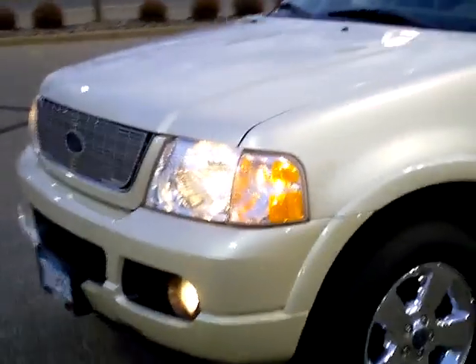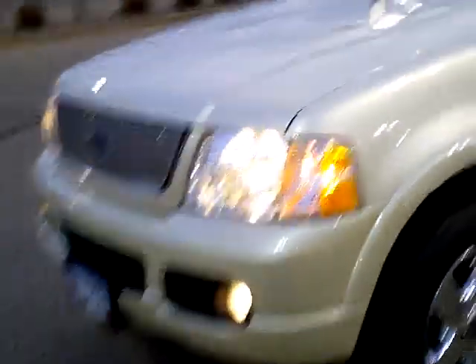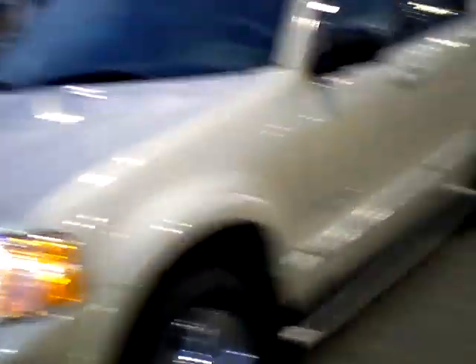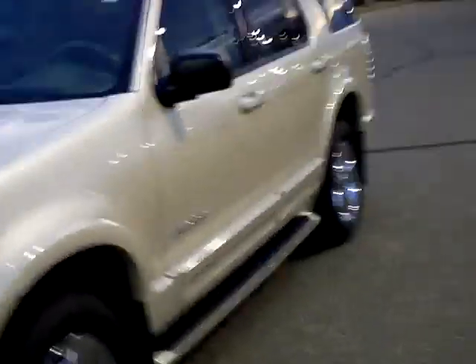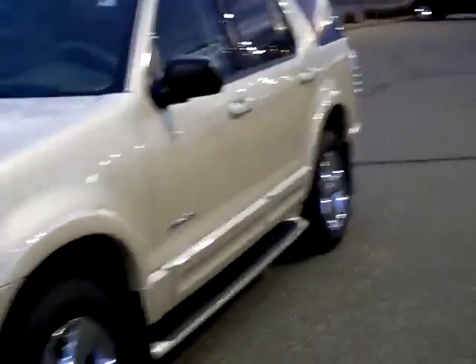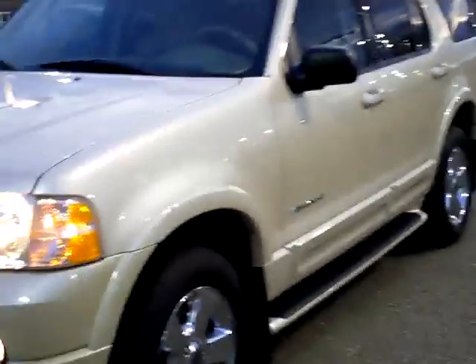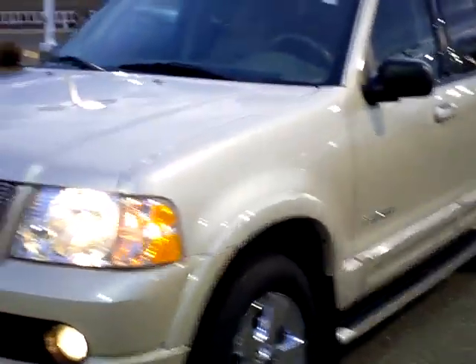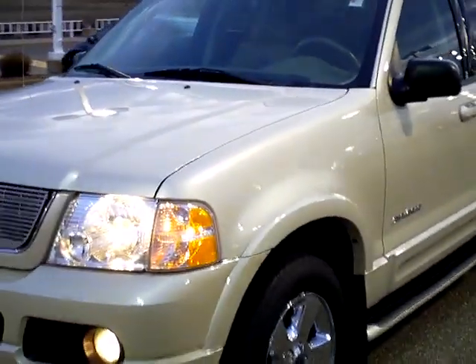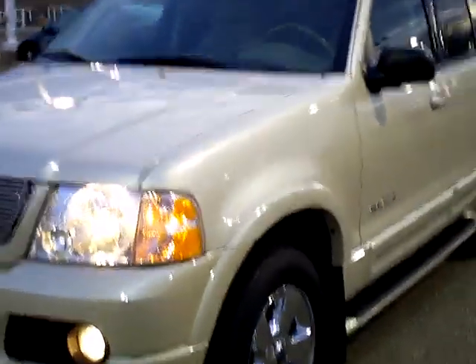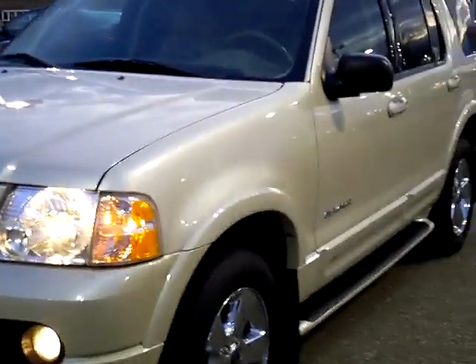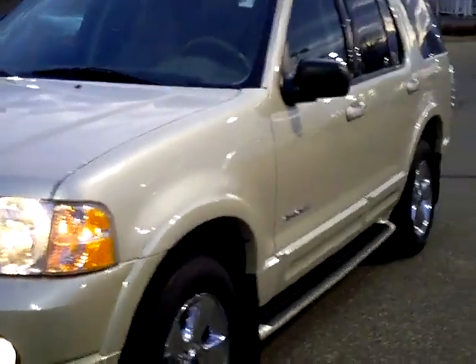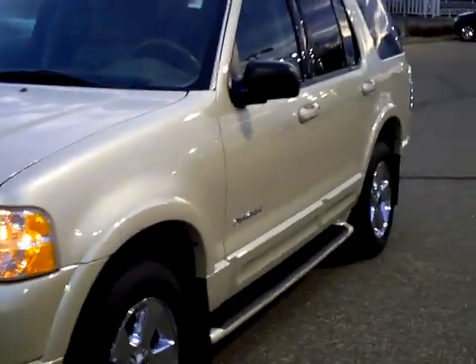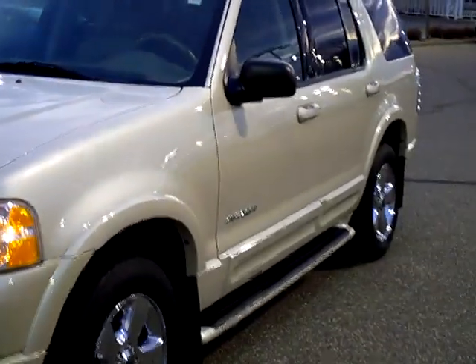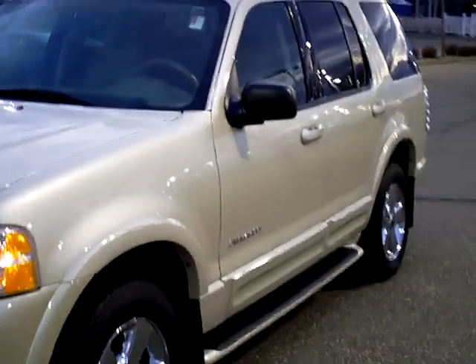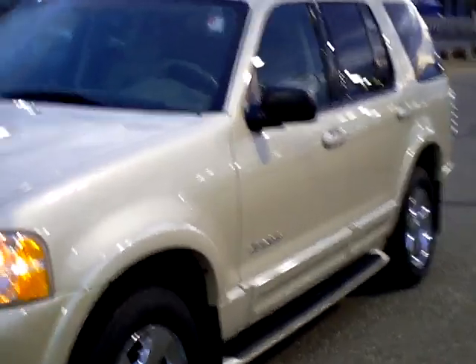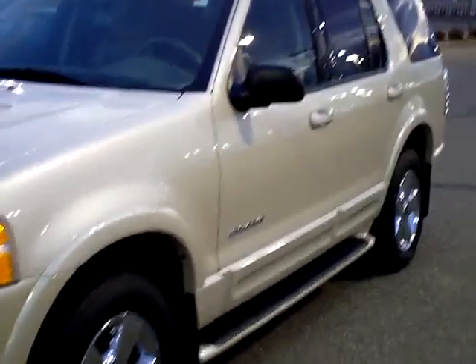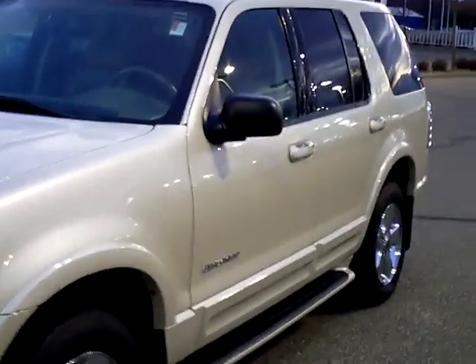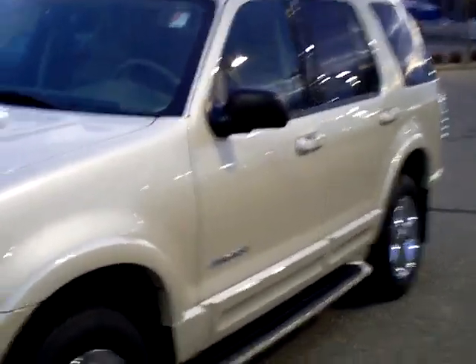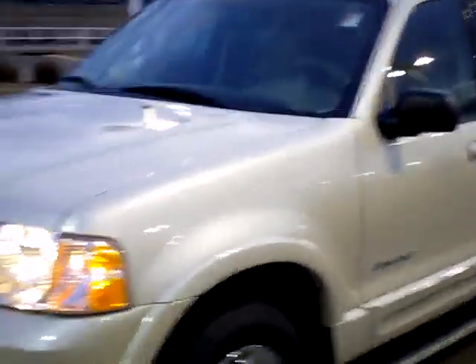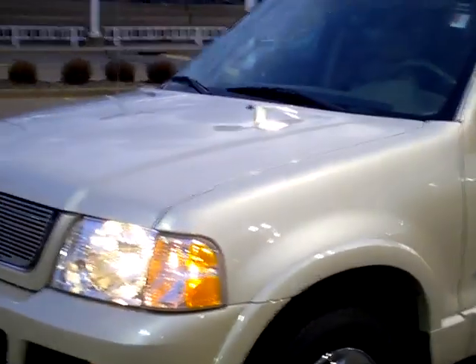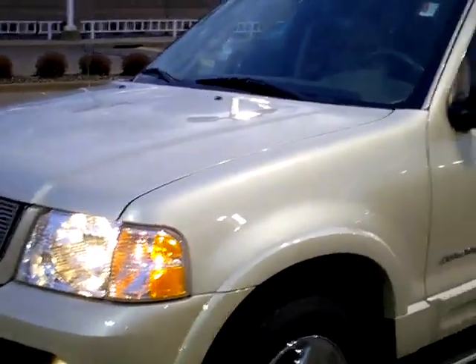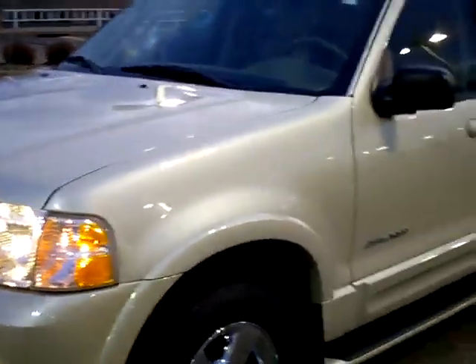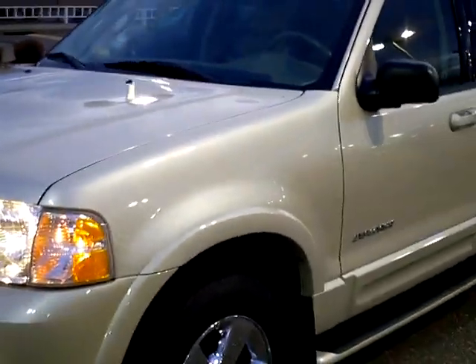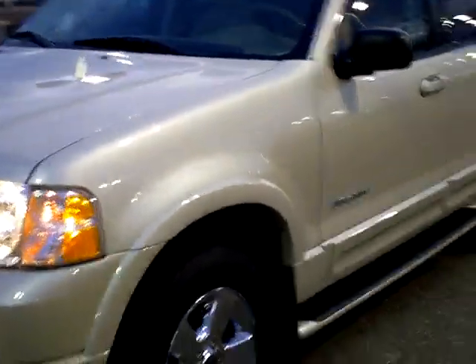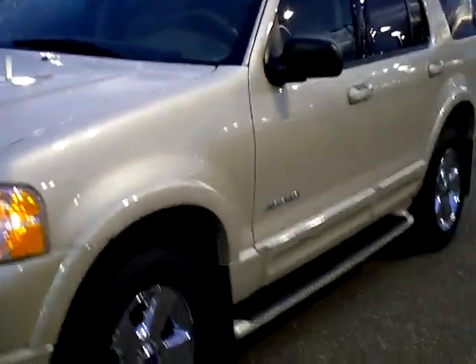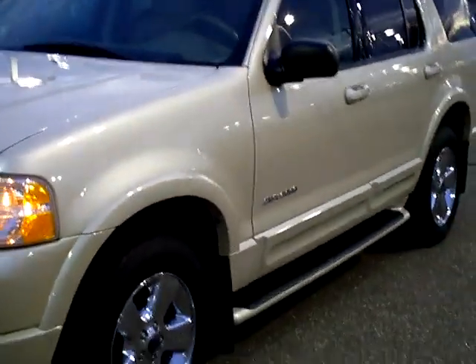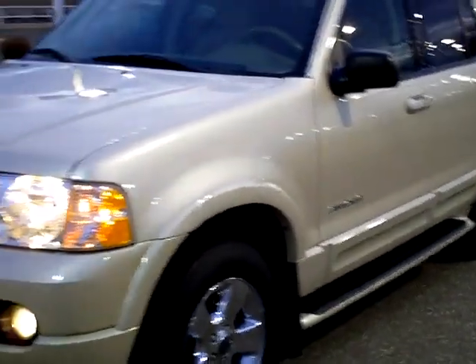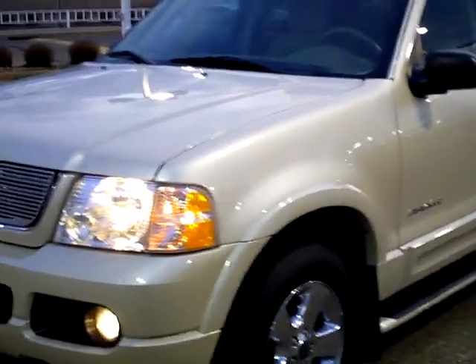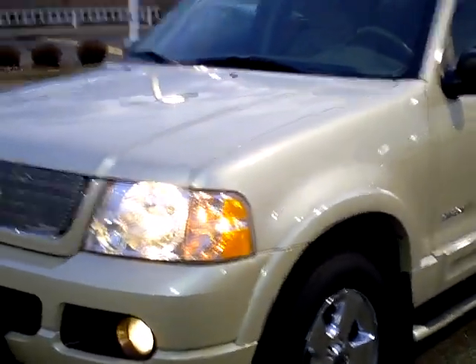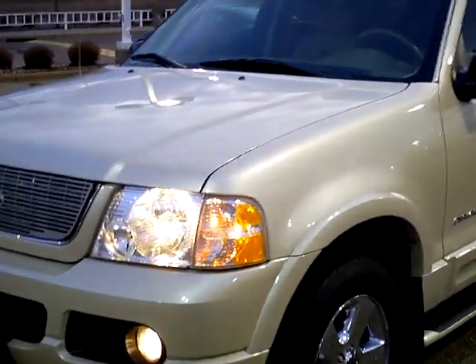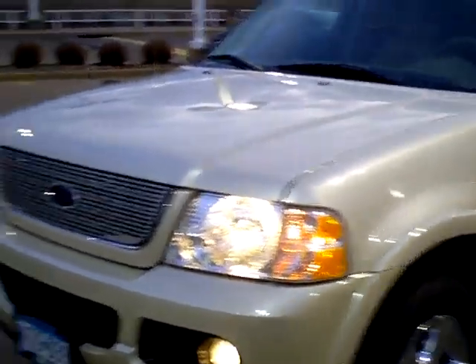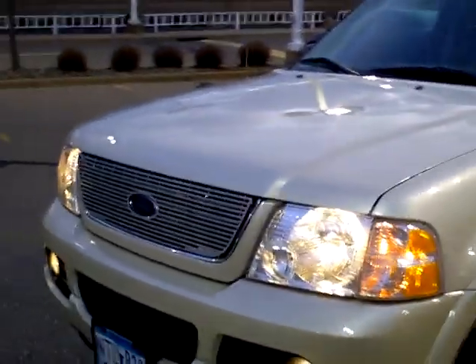It's loaded to the hilt and I'll show you that in a minute. But ivory parchment clear coat metallic — it was the upgraded paint in the 2005s and just a stunning paint.